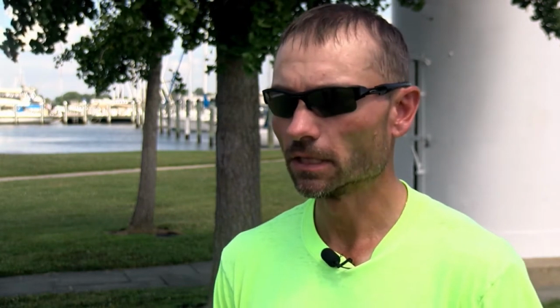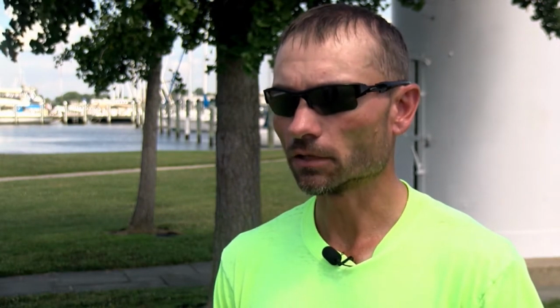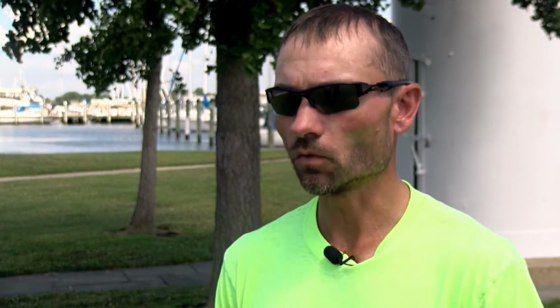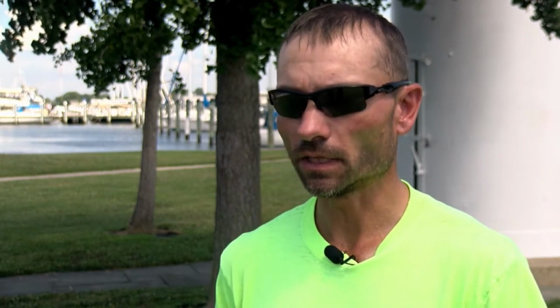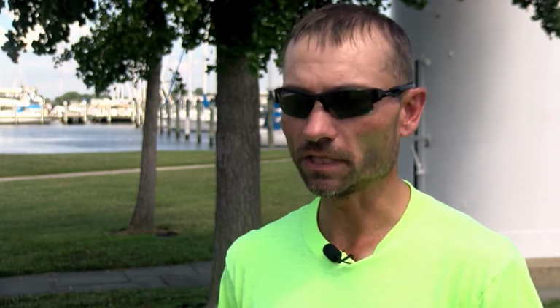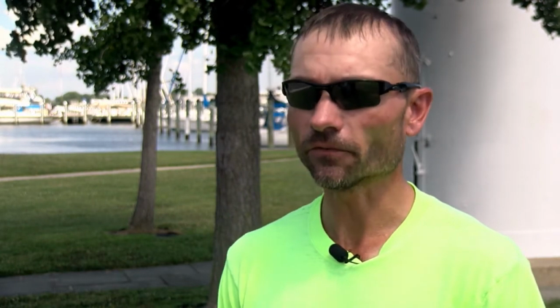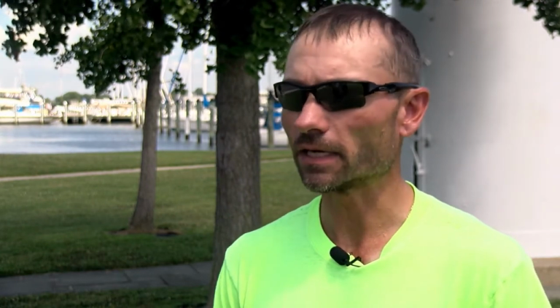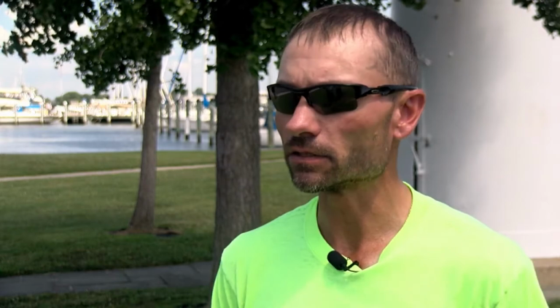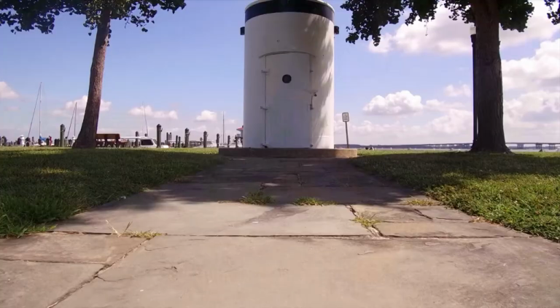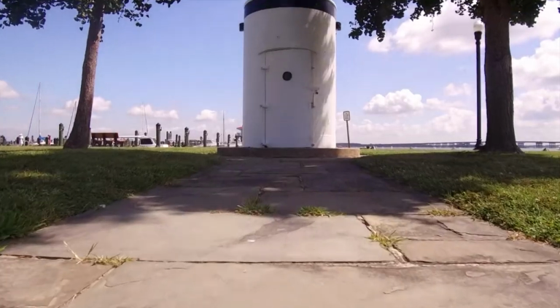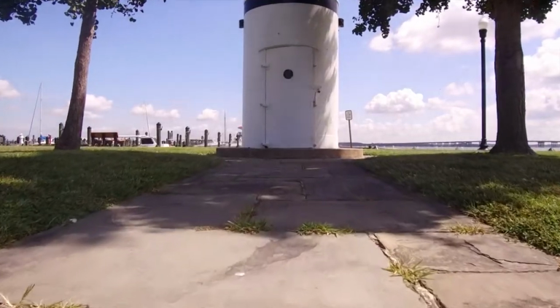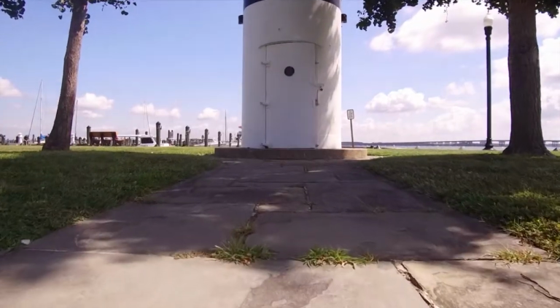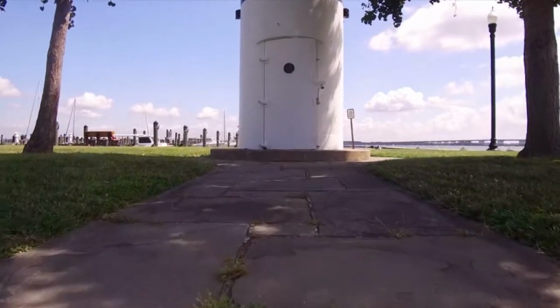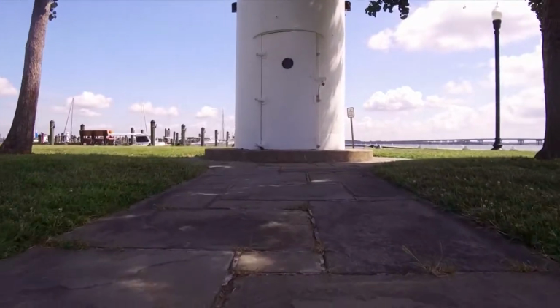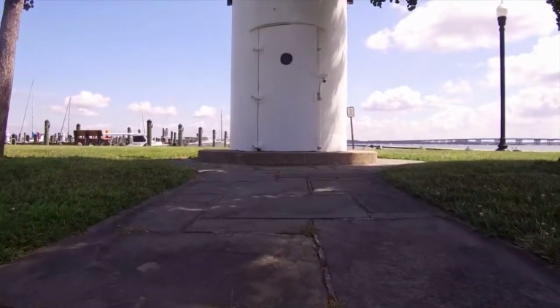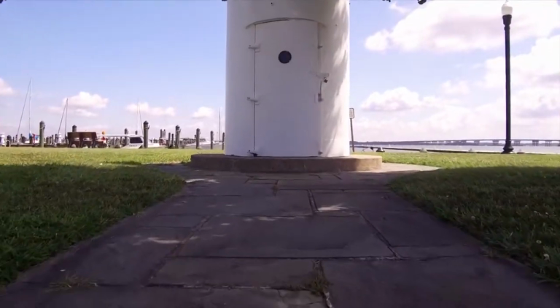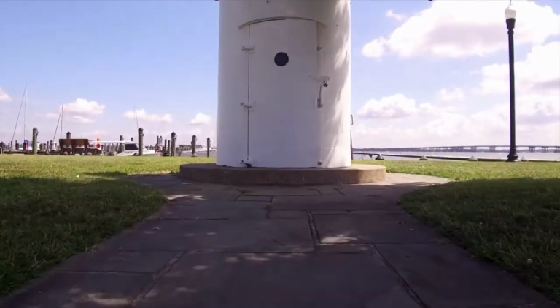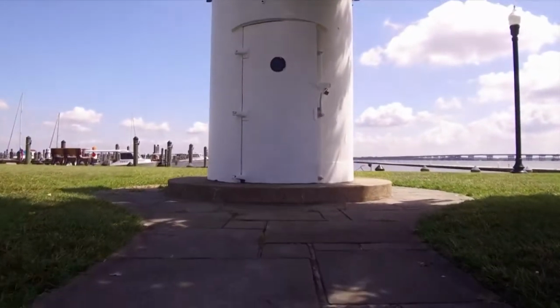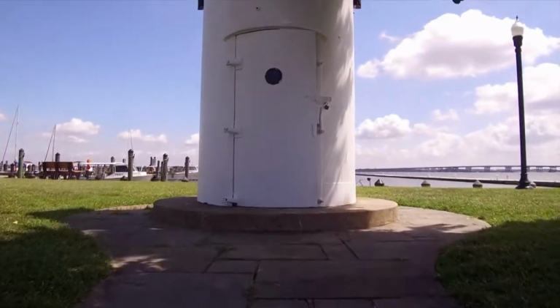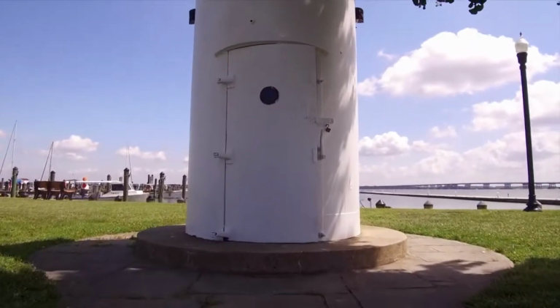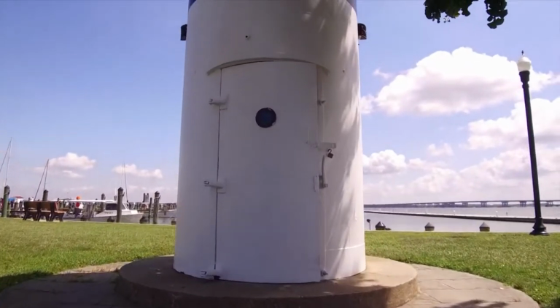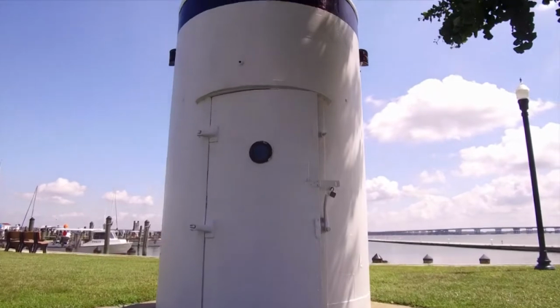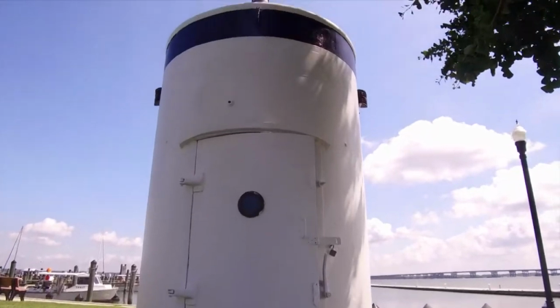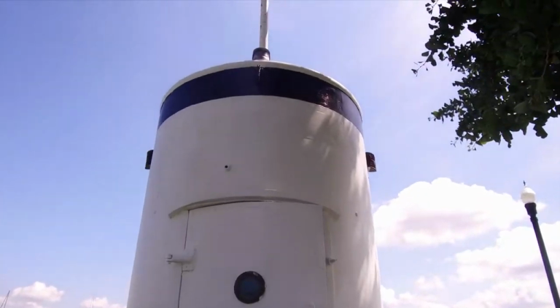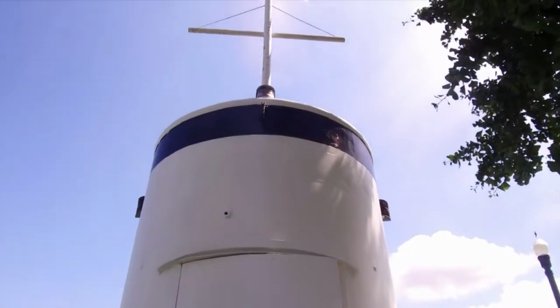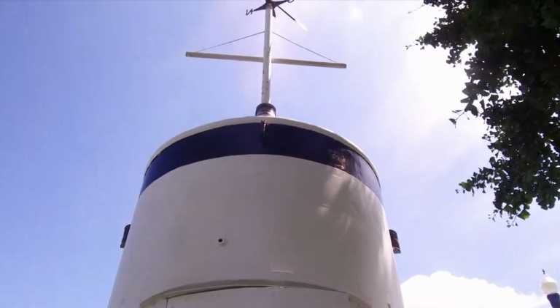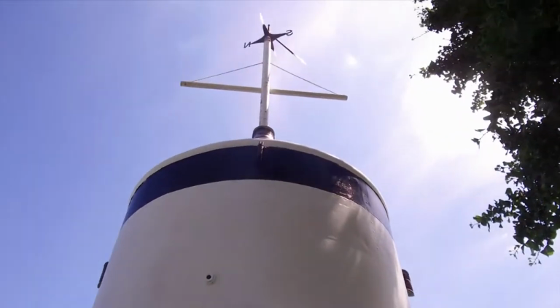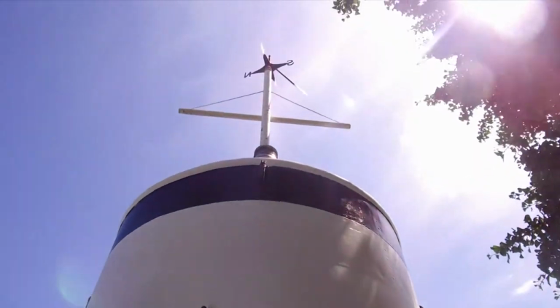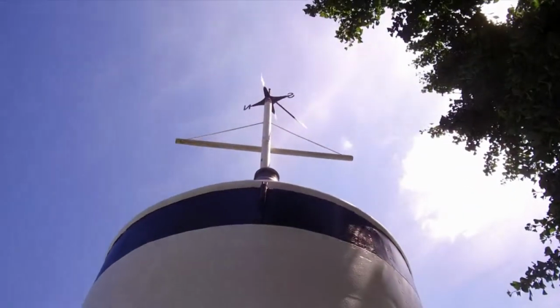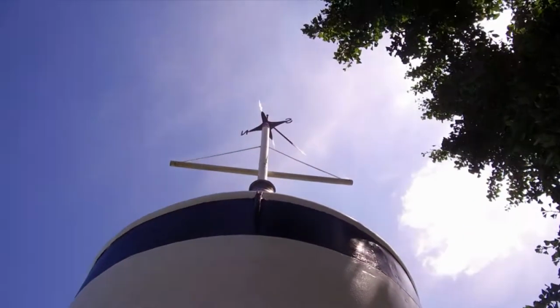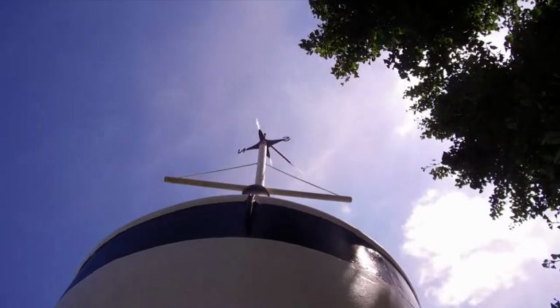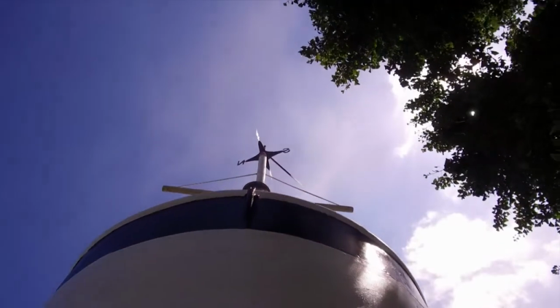Scott Fitzhugh is one of the caretakers of this piece of history, and this wasn't an elevator by today's standards. FDR would be inside this smokestack and pull himself up and down with a rope and pulley system.